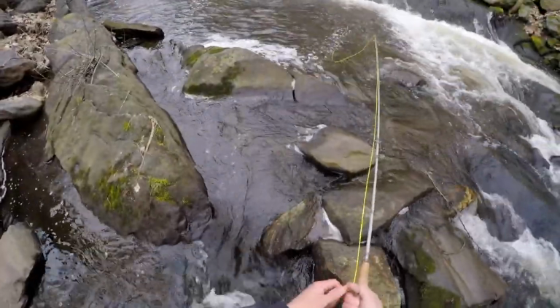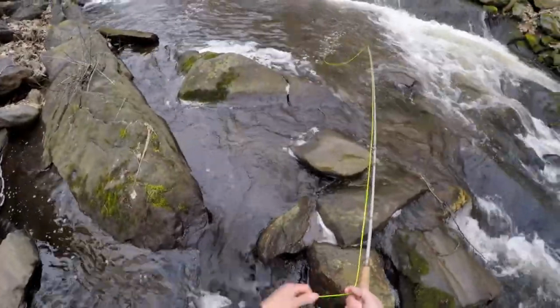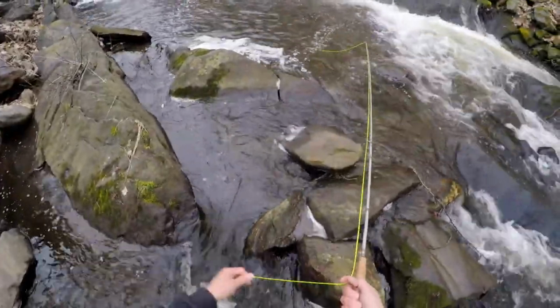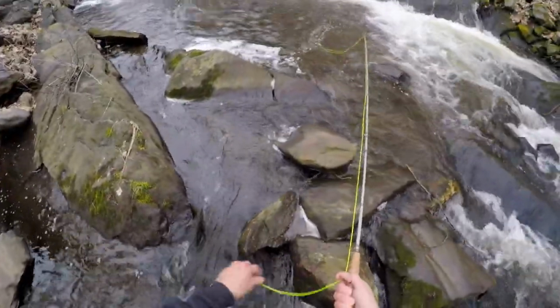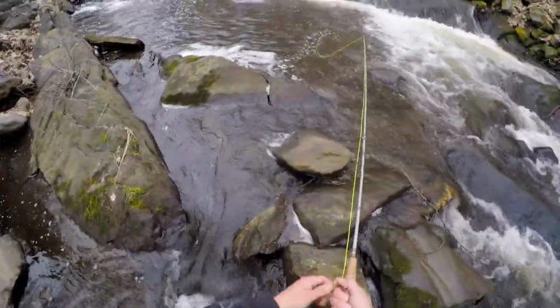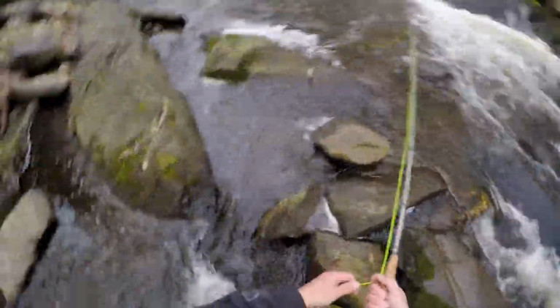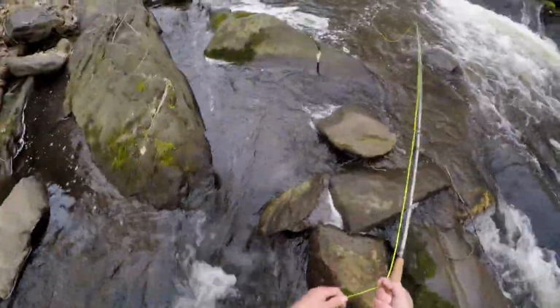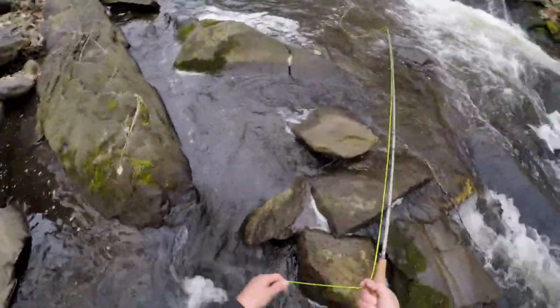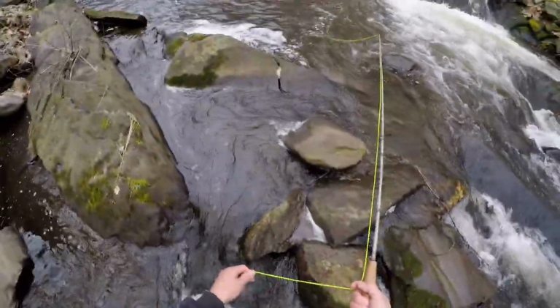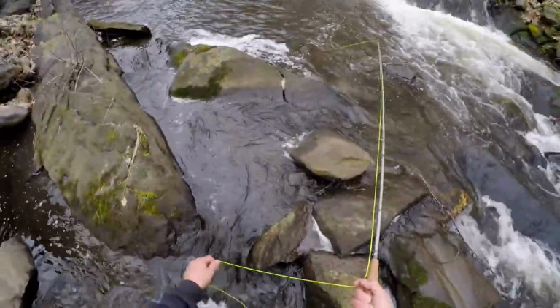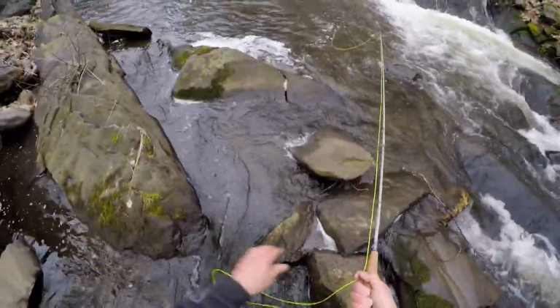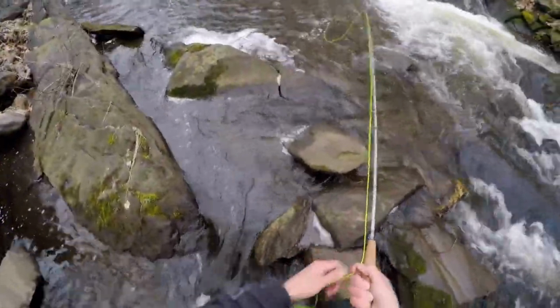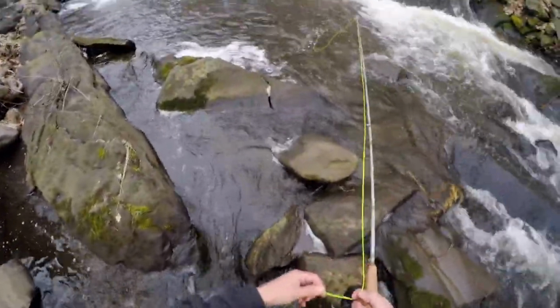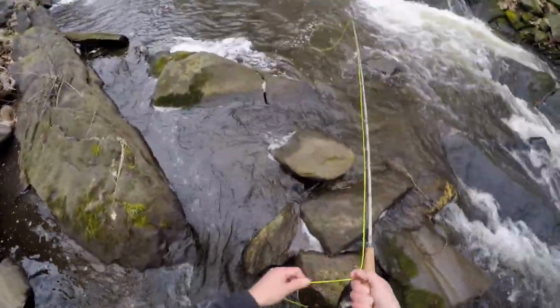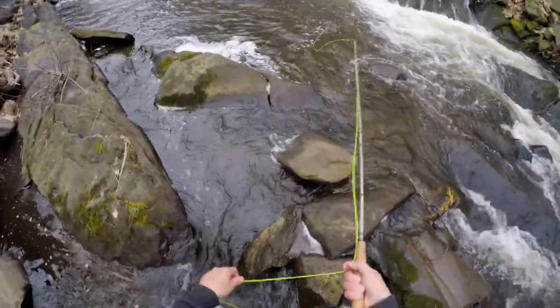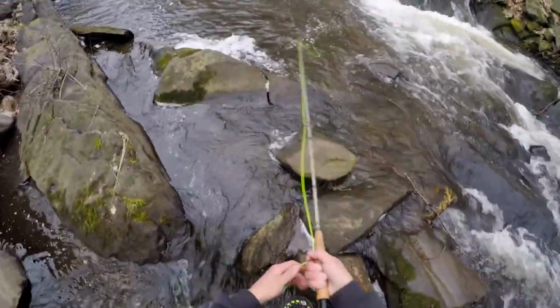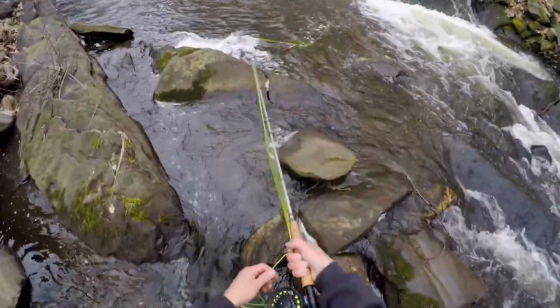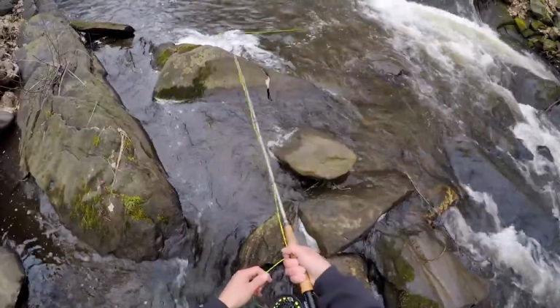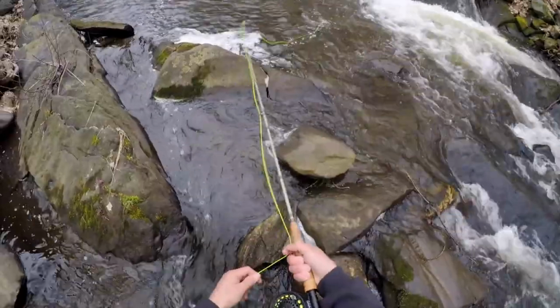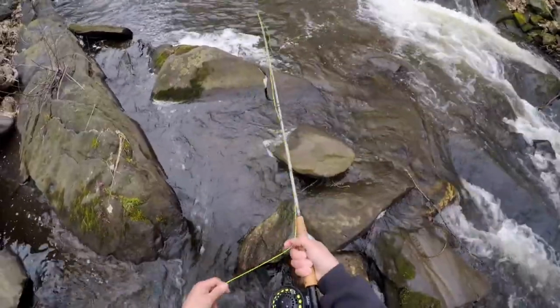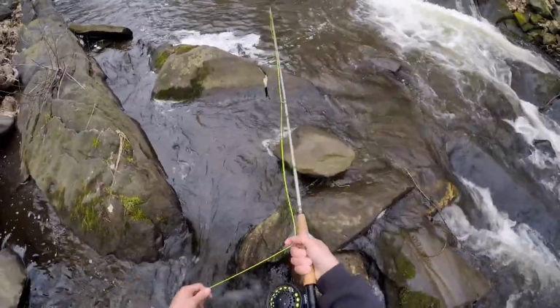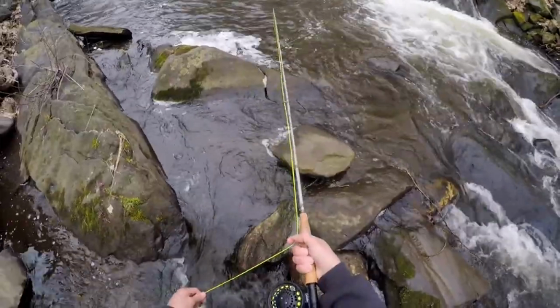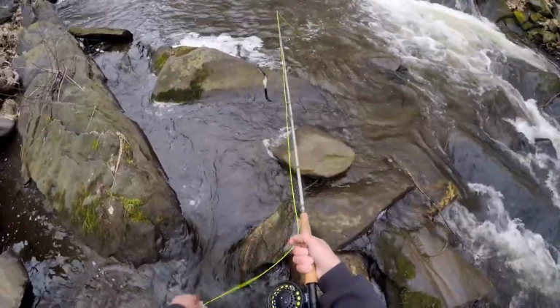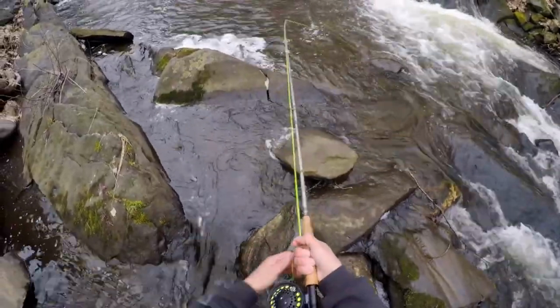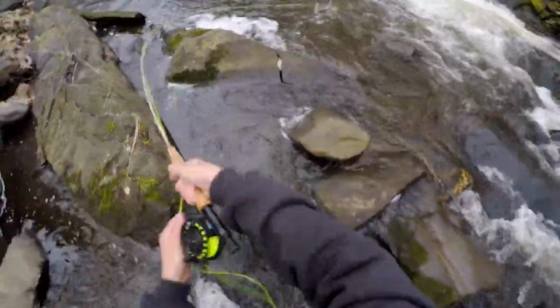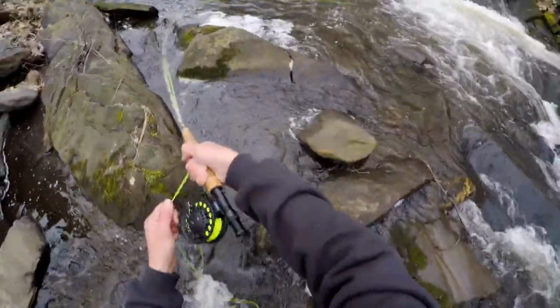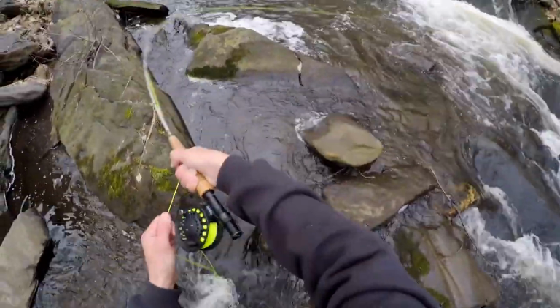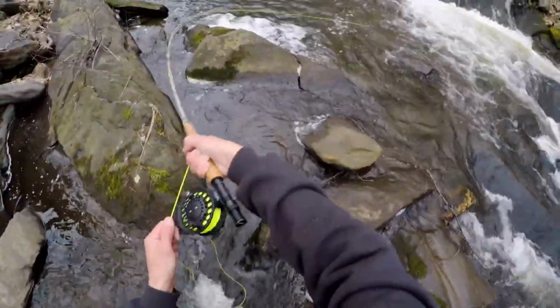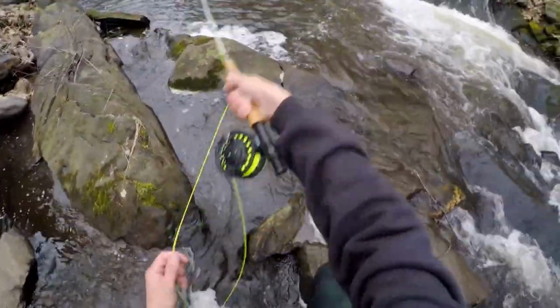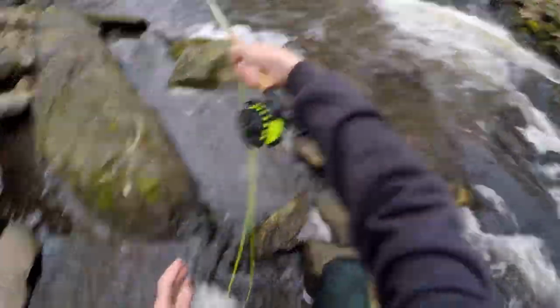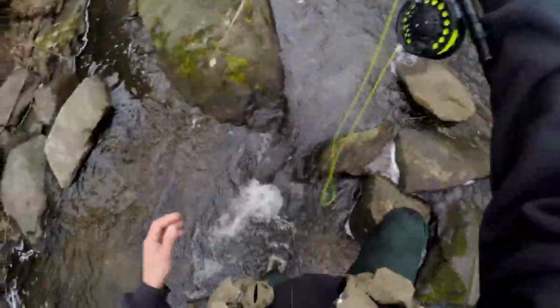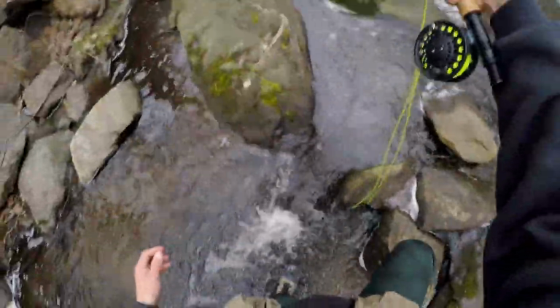I think this pool is a lot deeper than I originally imagined it was. So I'm actually going to let it — there we go, guys. This is a nice fish.